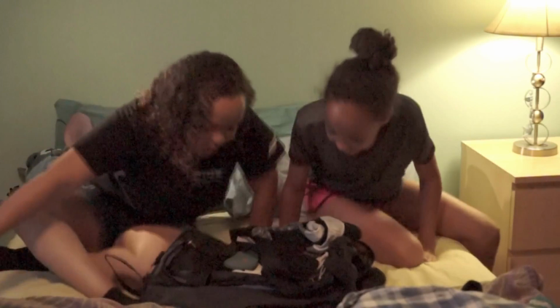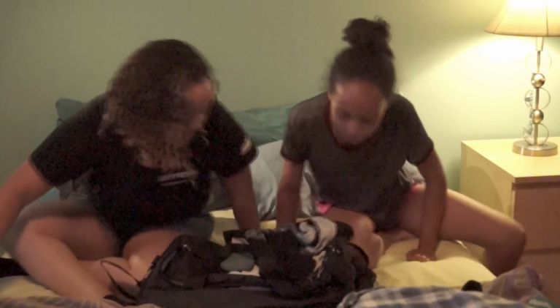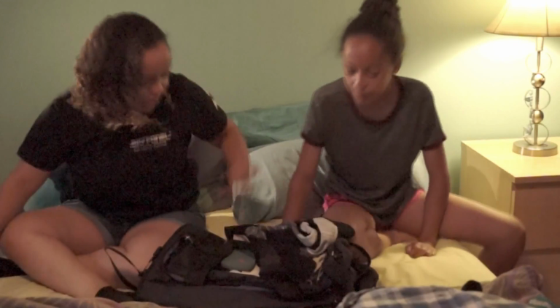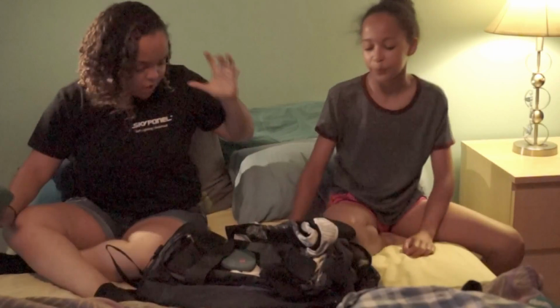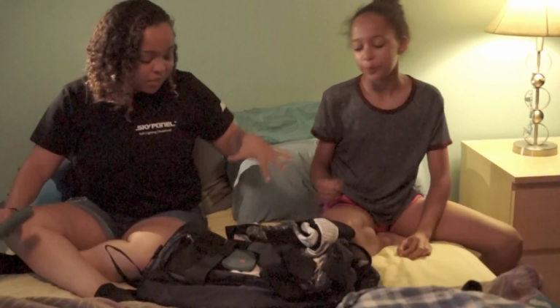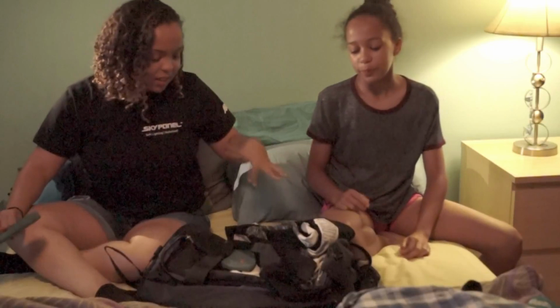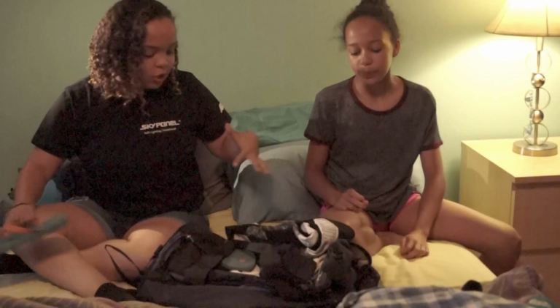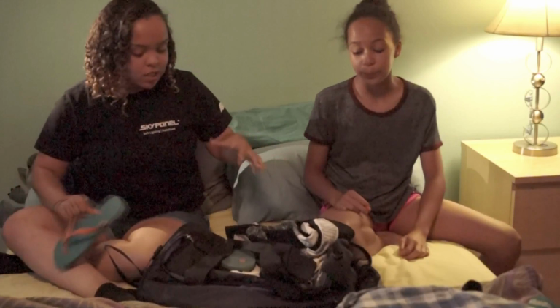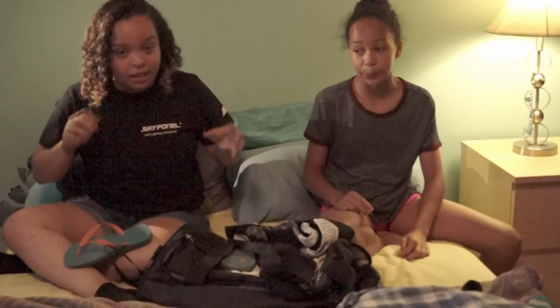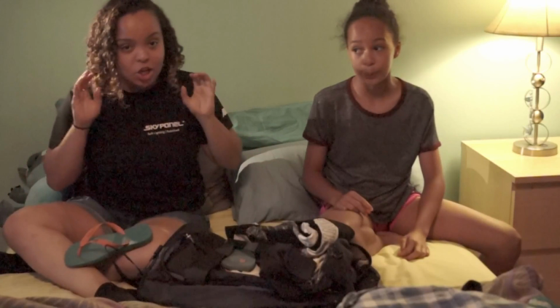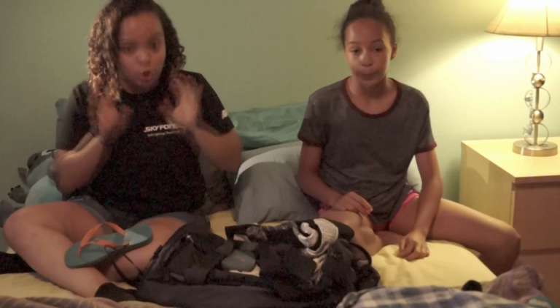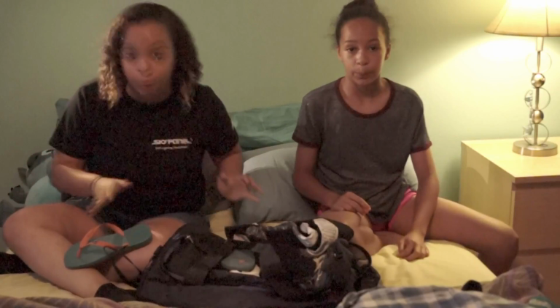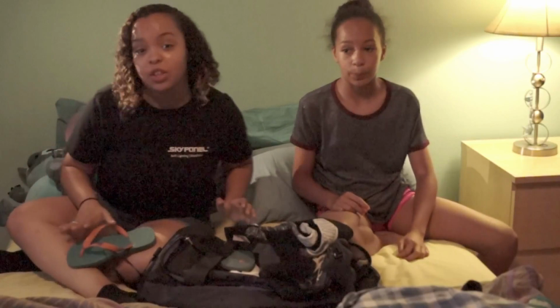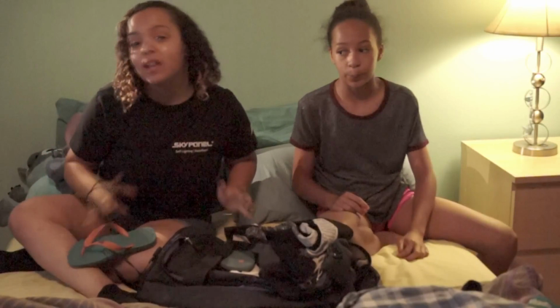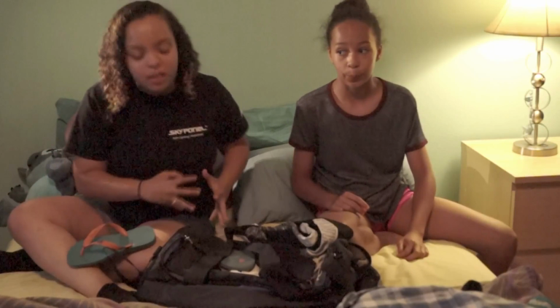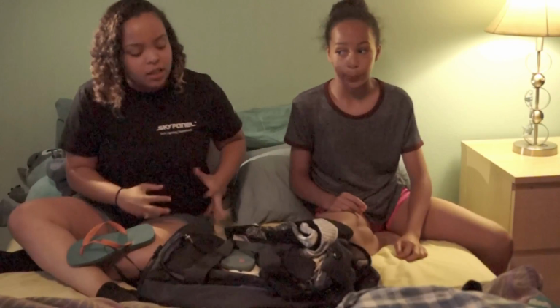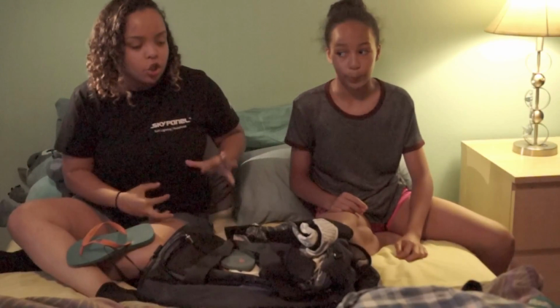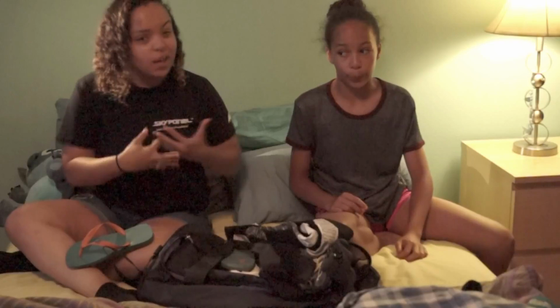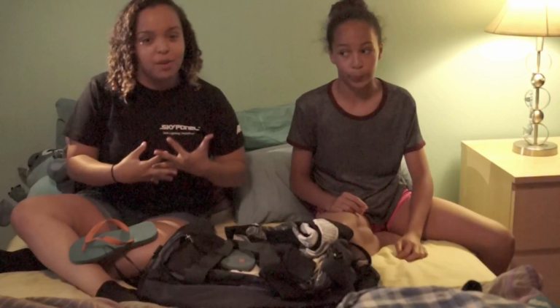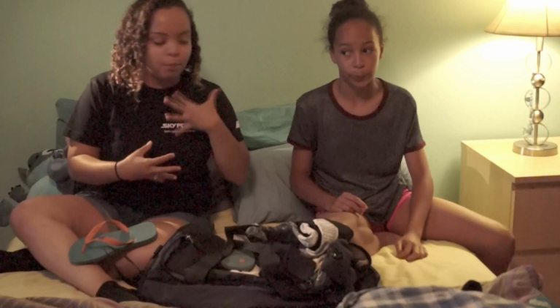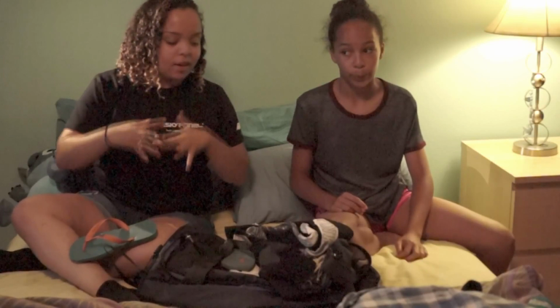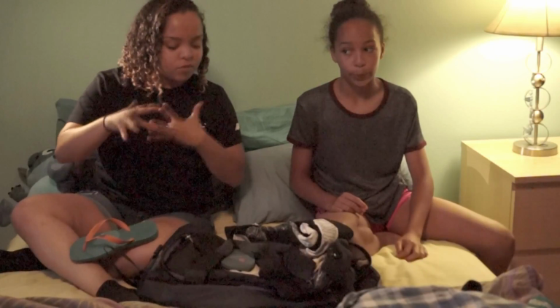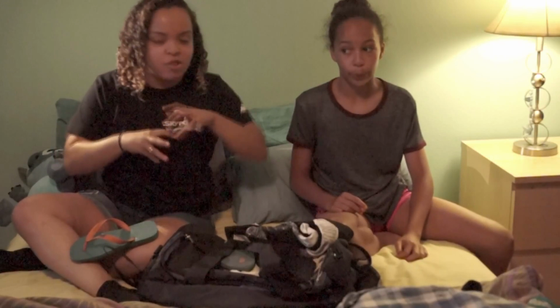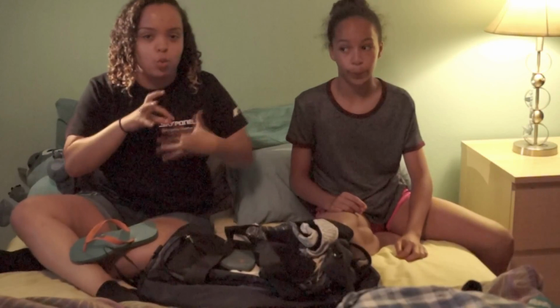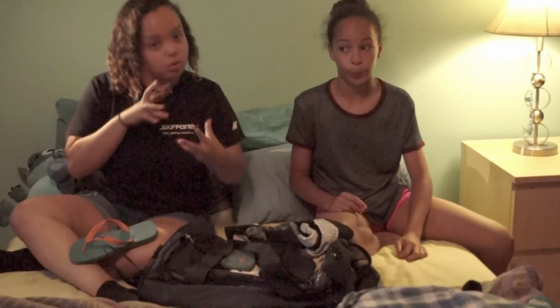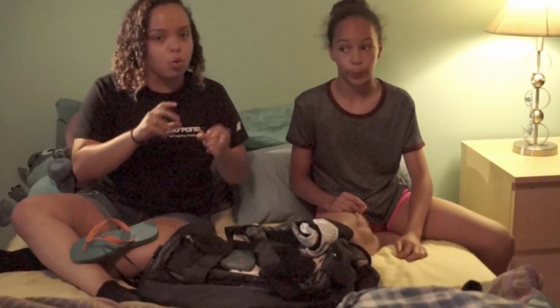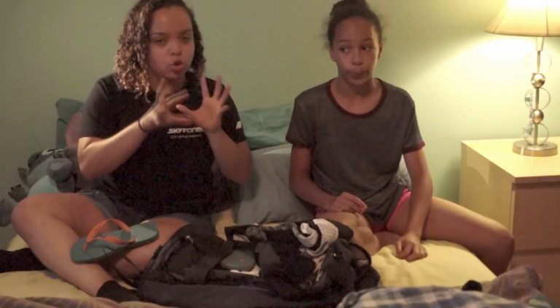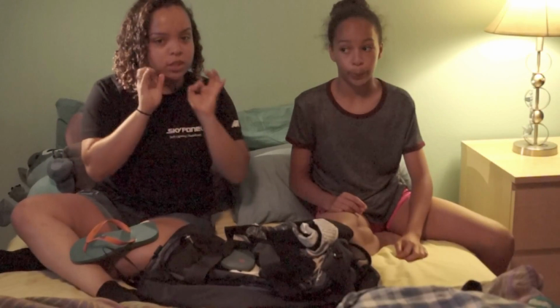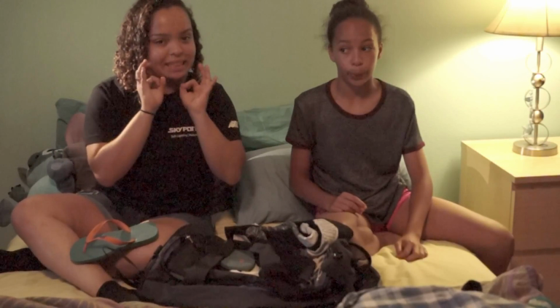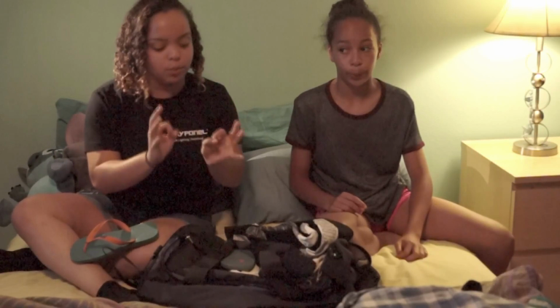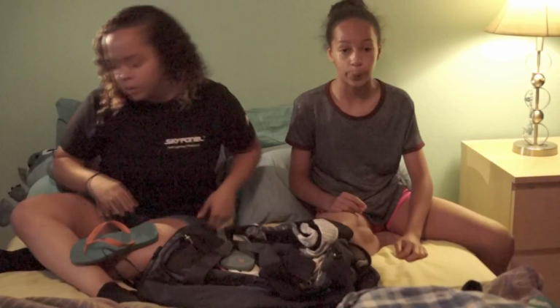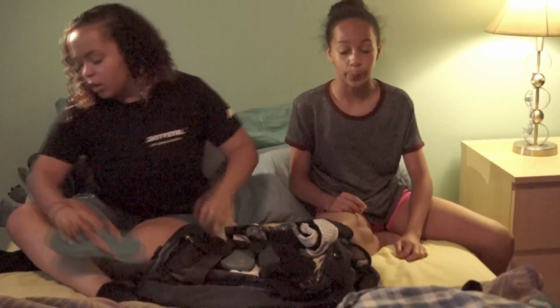Some of these things are just plainly you should not bring with you, and some of these things you can get away with, but you have to tweak your wardrobe just a little bit.